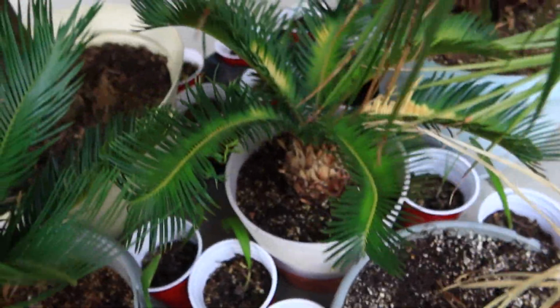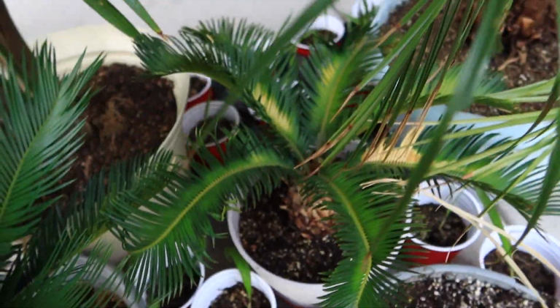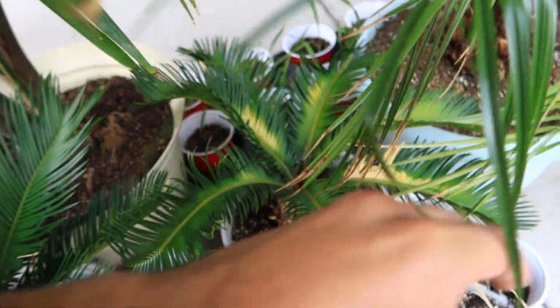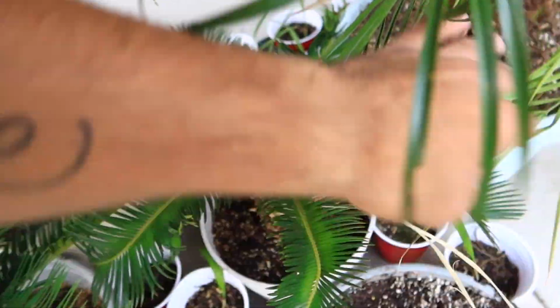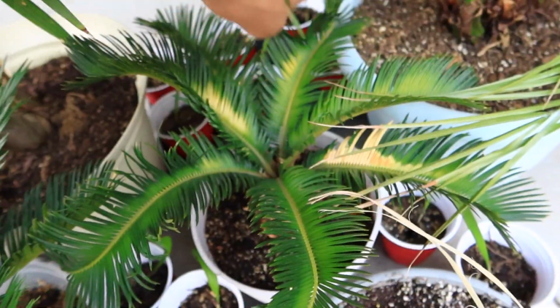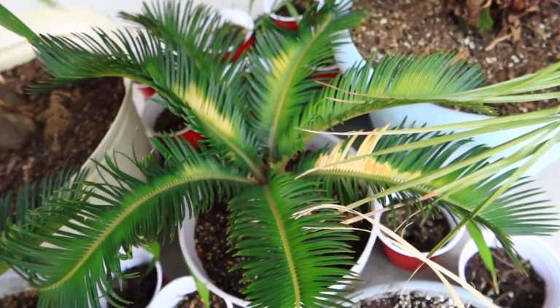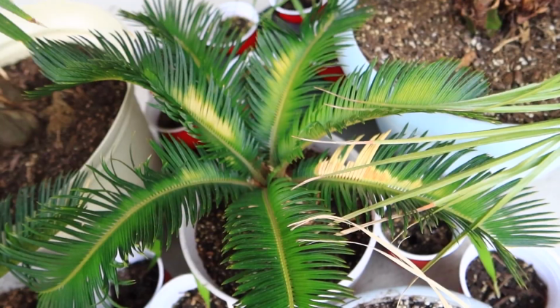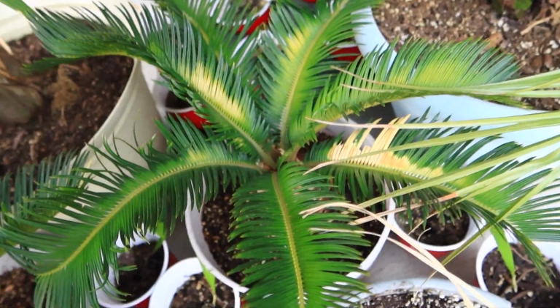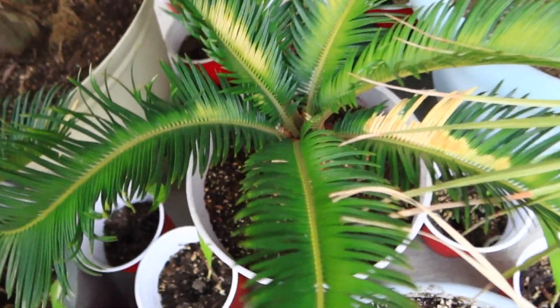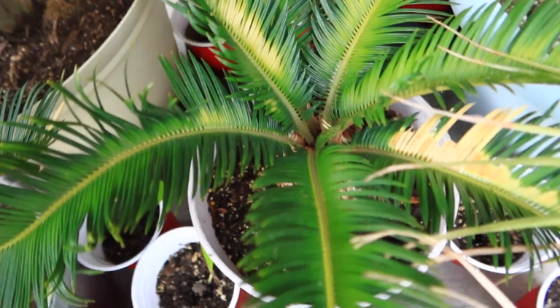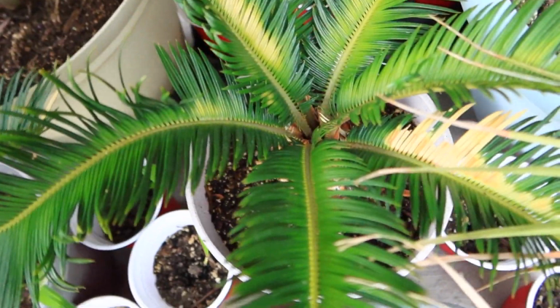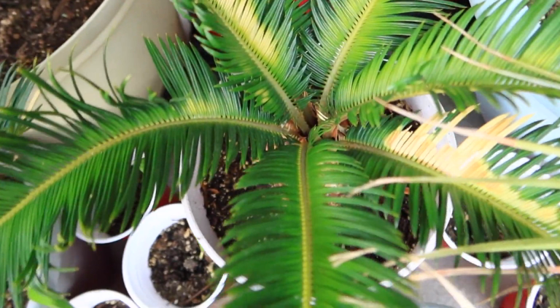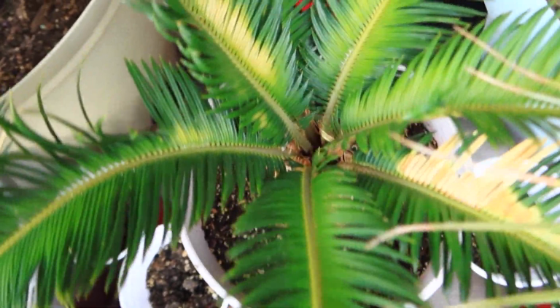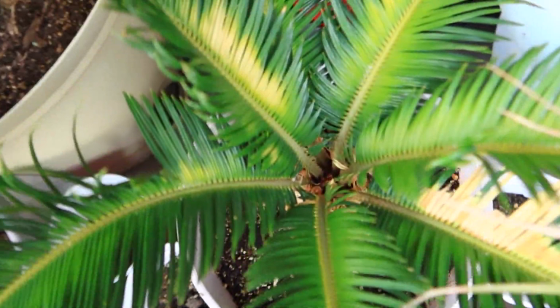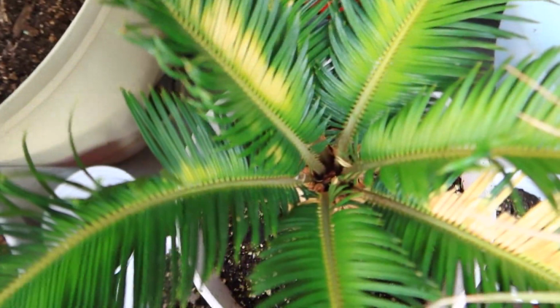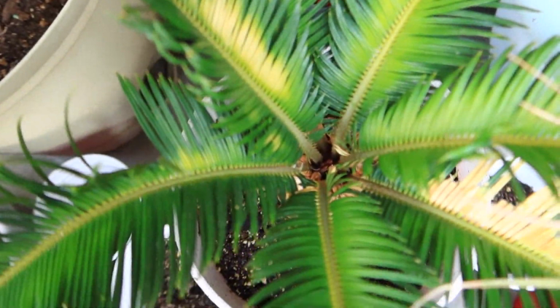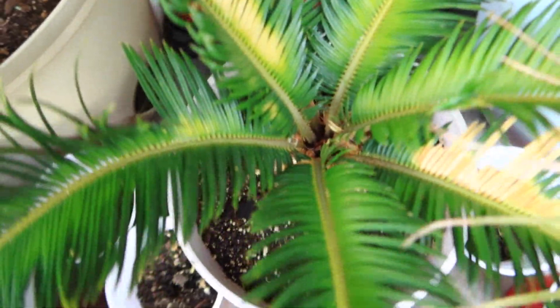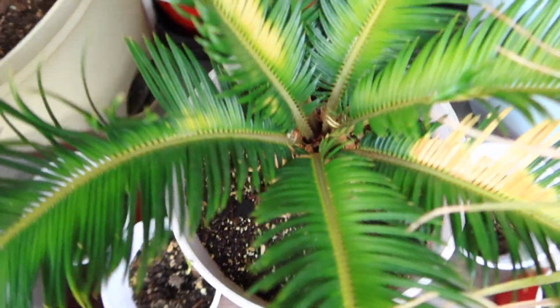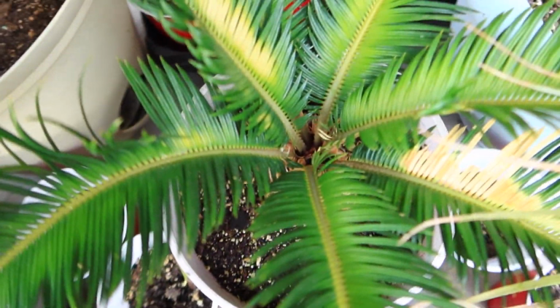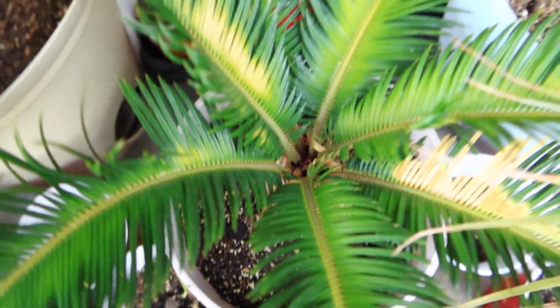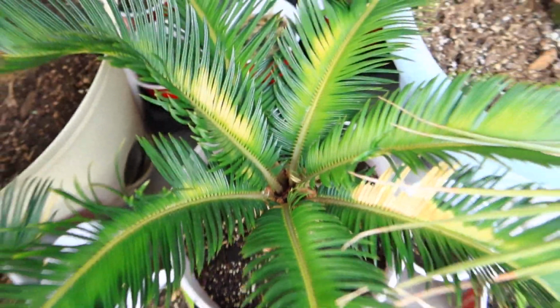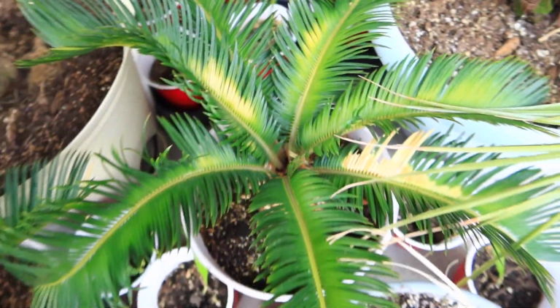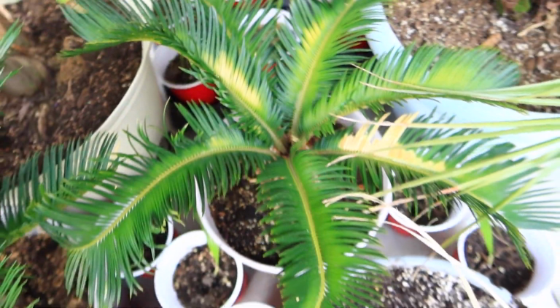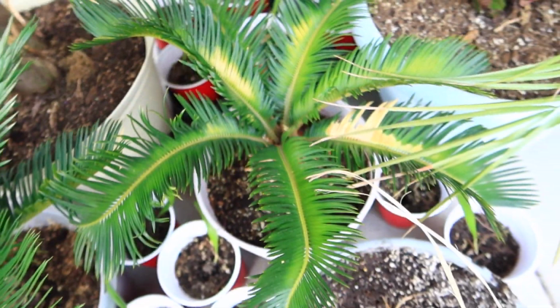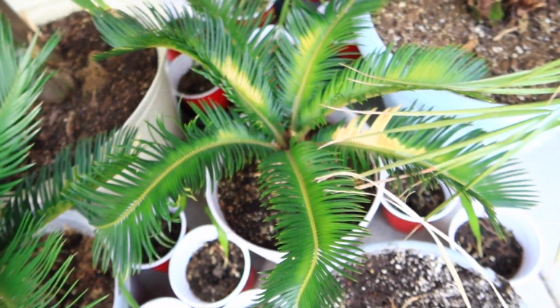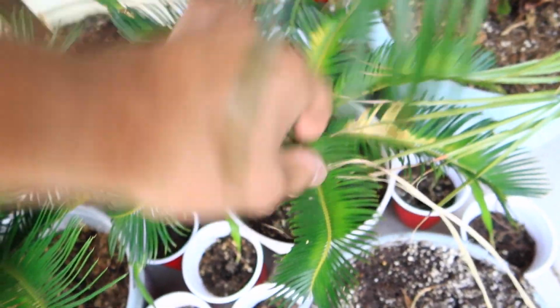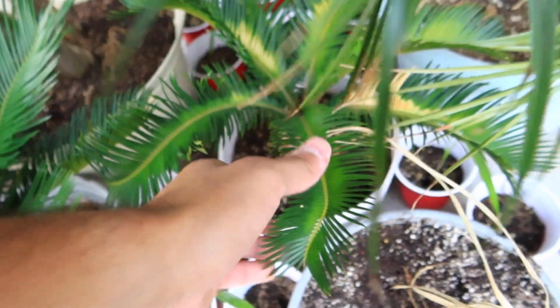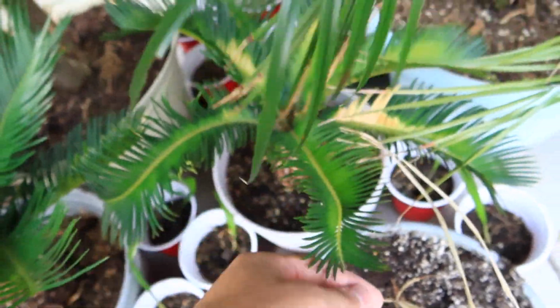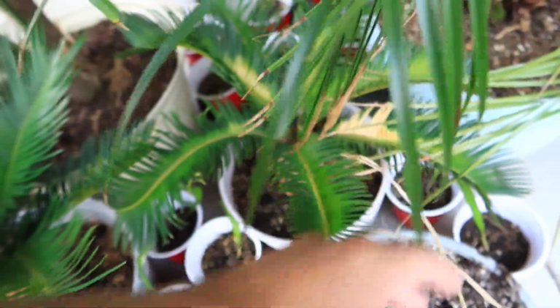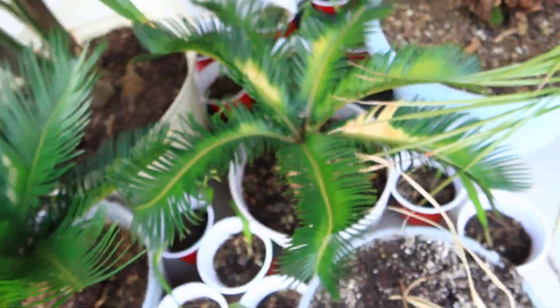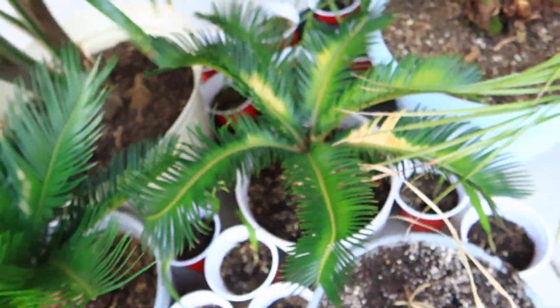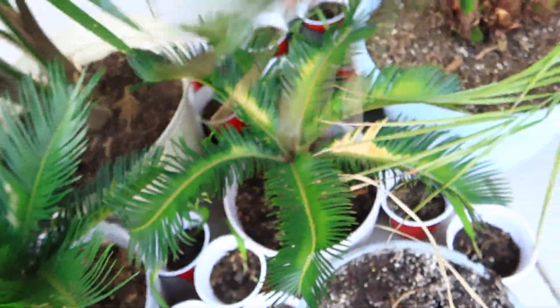There is my other sago right here. This one hasn't grown any new fronds. It's probably just taking its sweet time — maybe it won't grow this year.